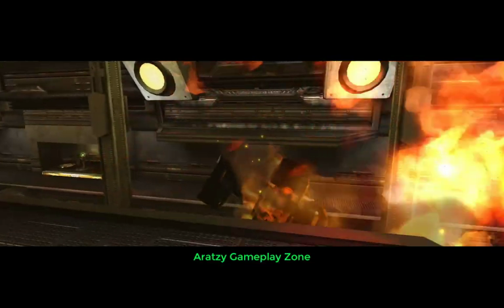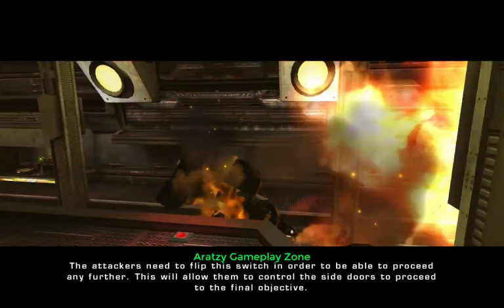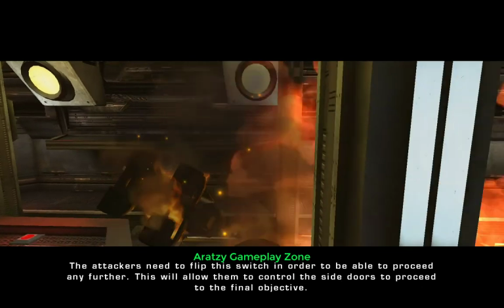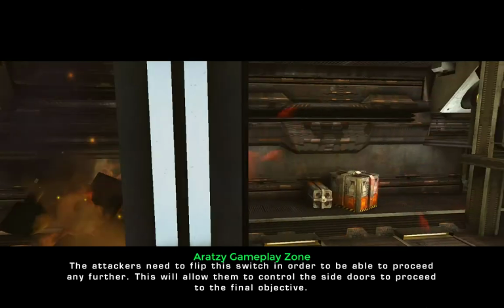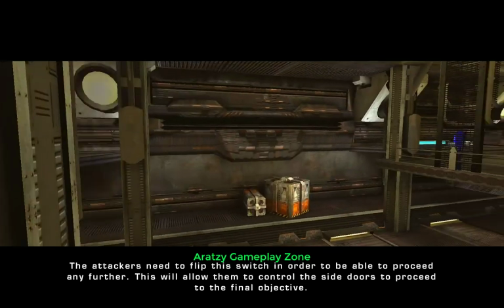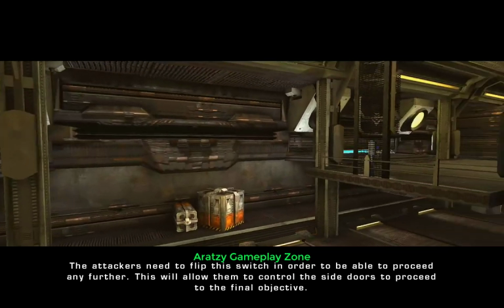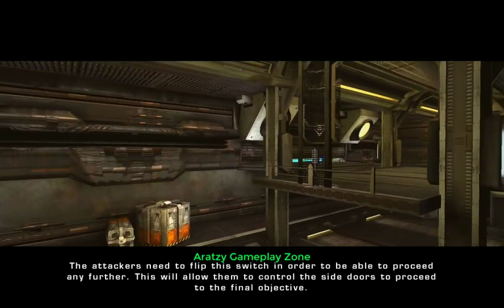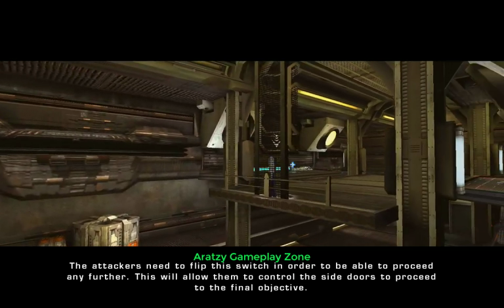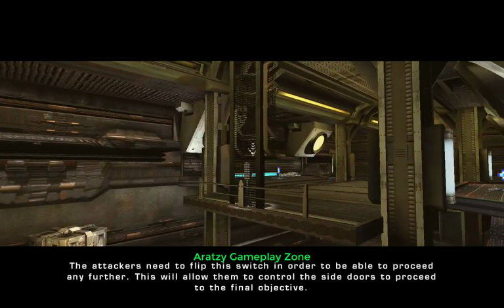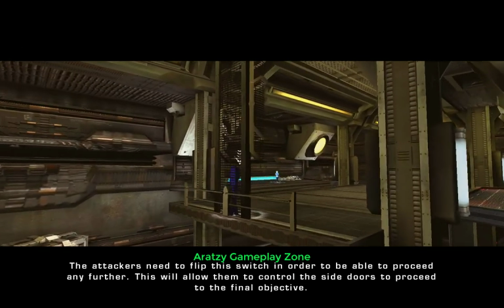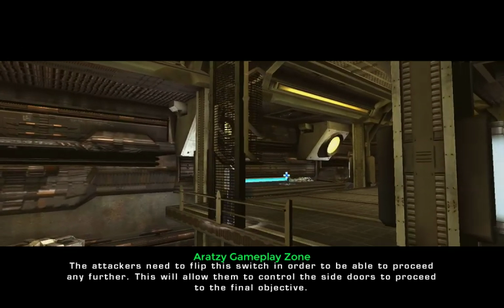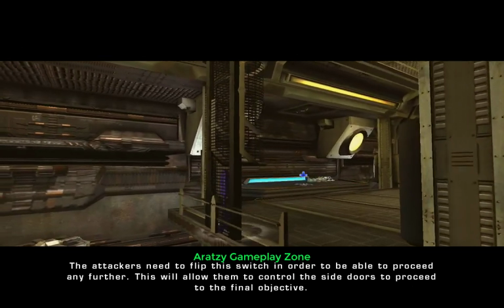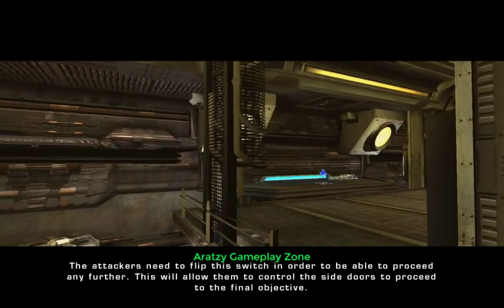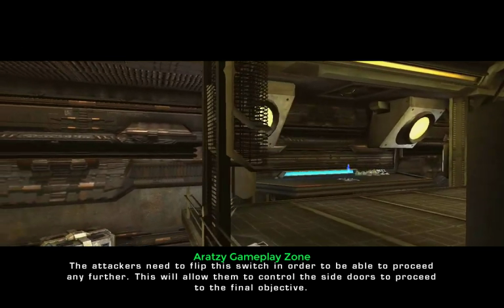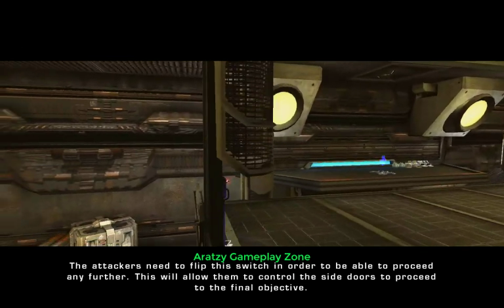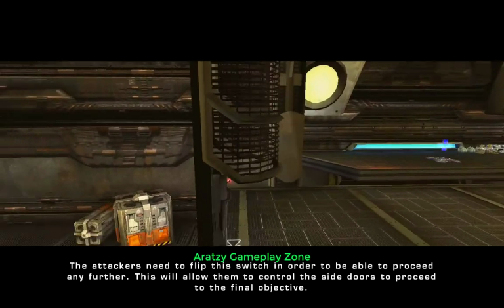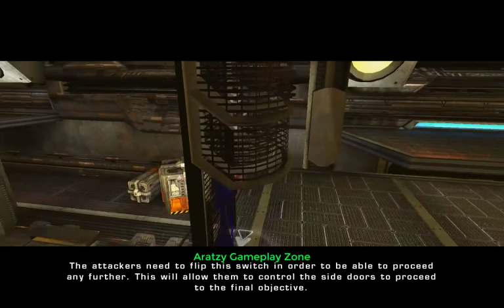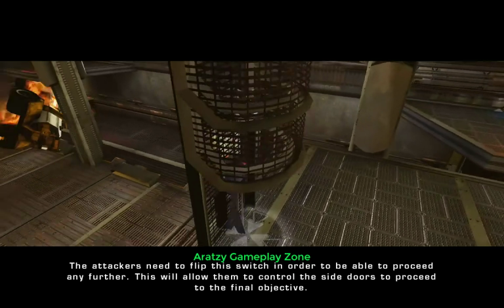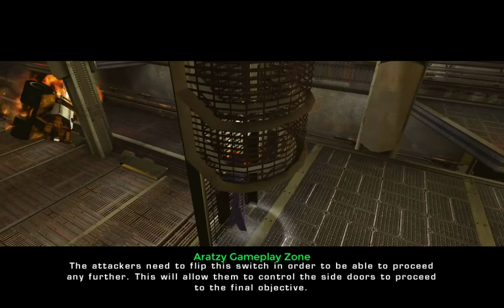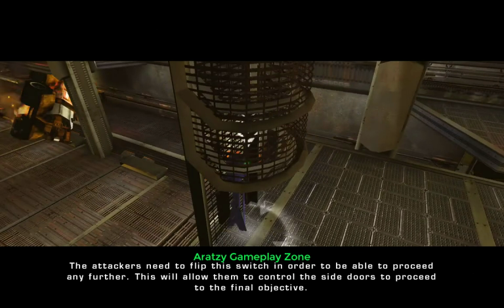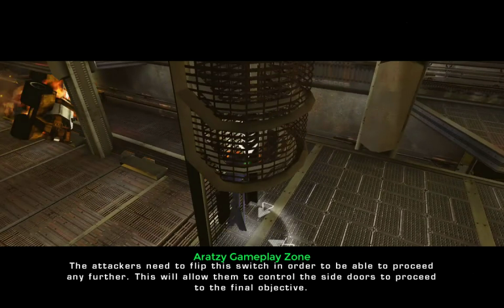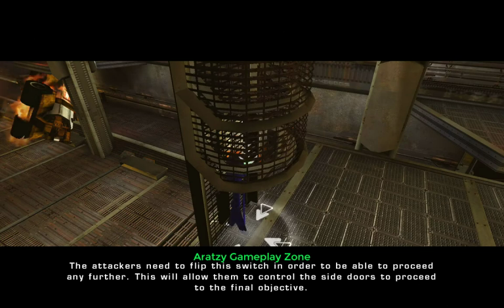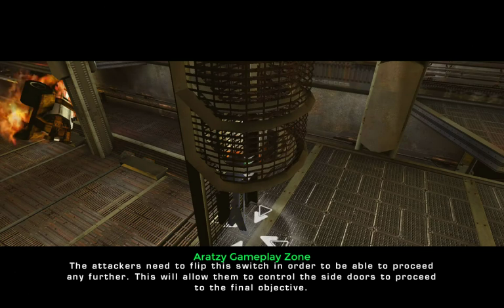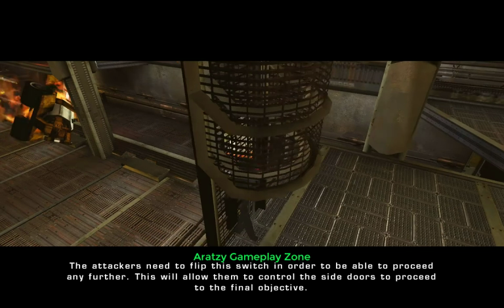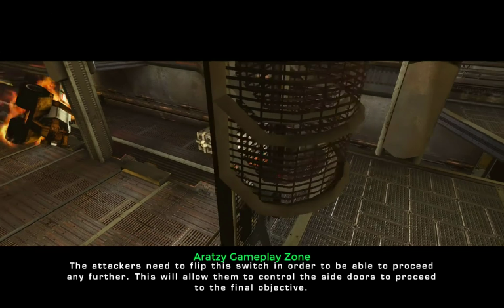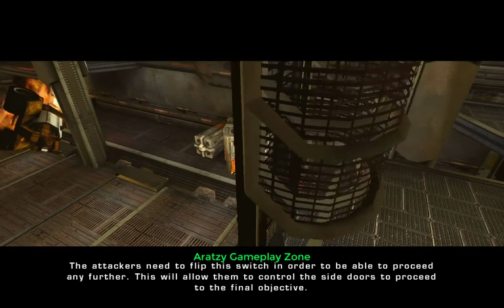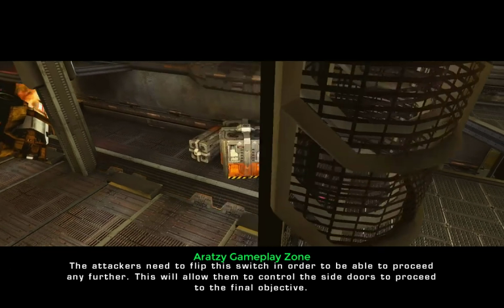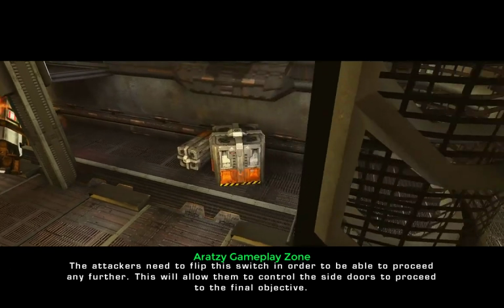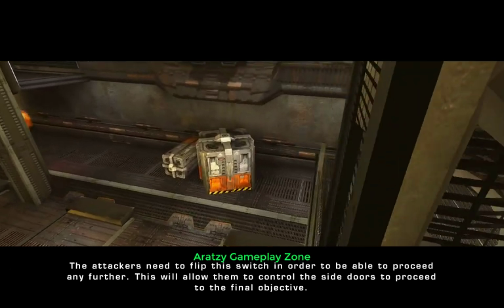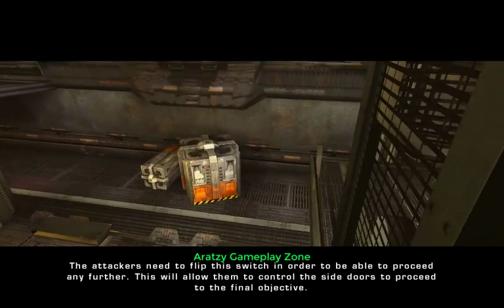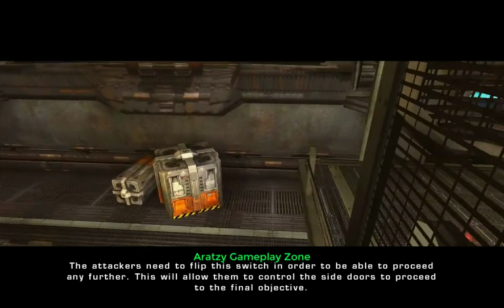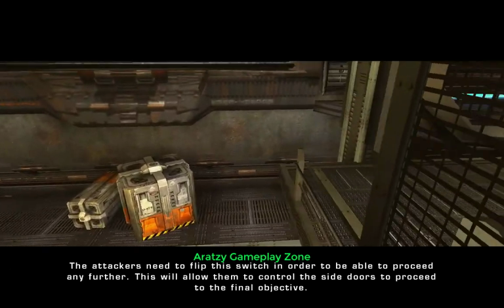The attackers need to lift this switch in order to be able to proceed any further. This will allow them to control the side doors as surfaces closer to the final objective.